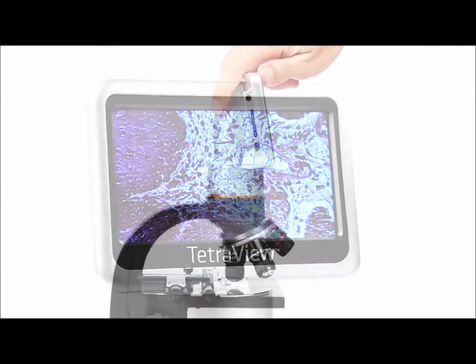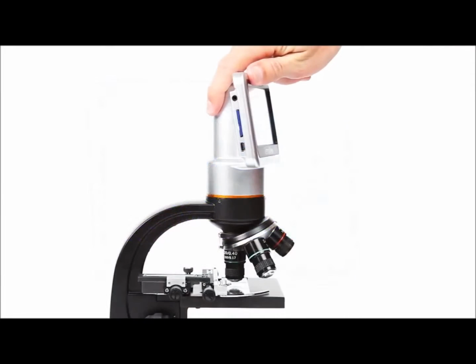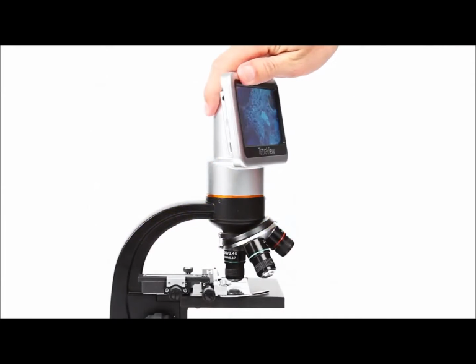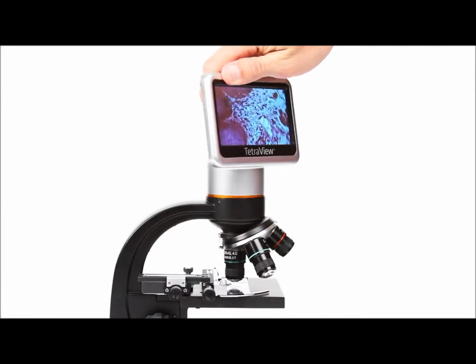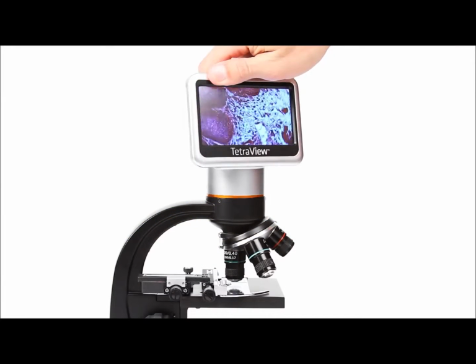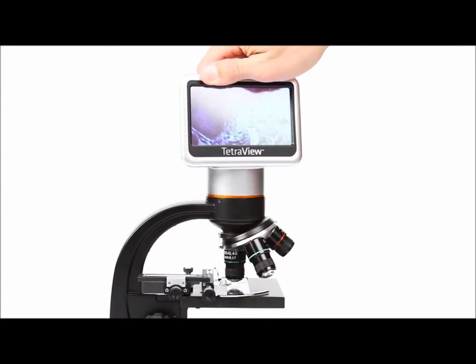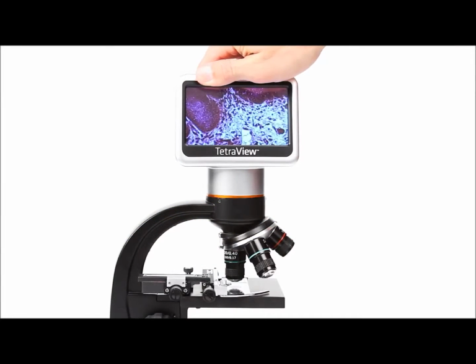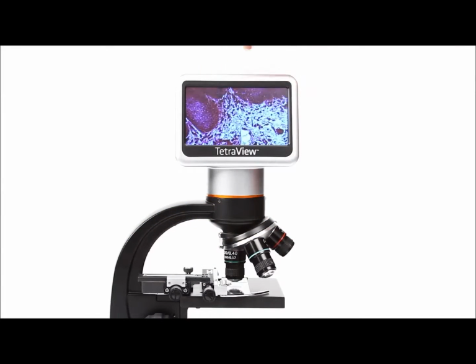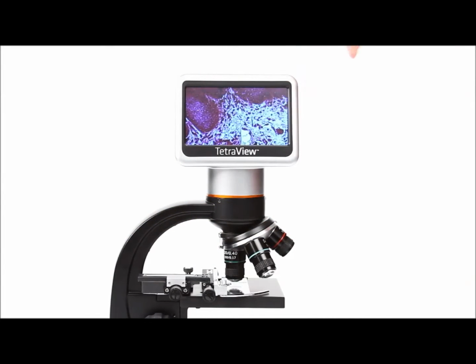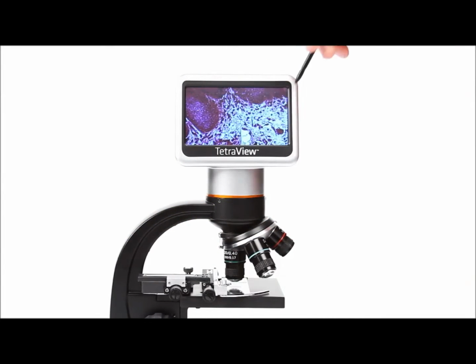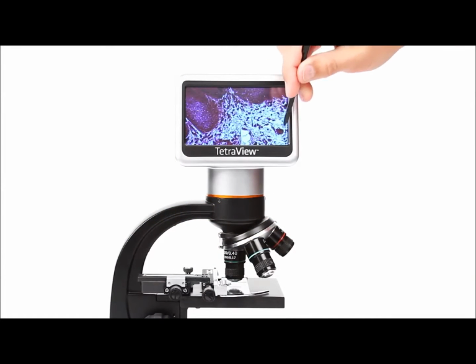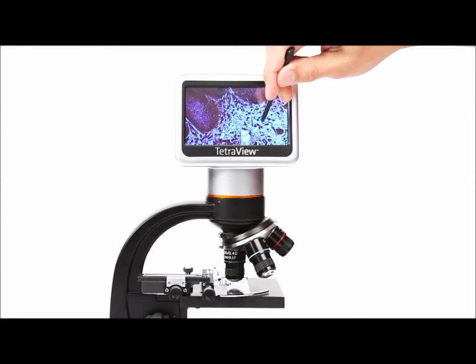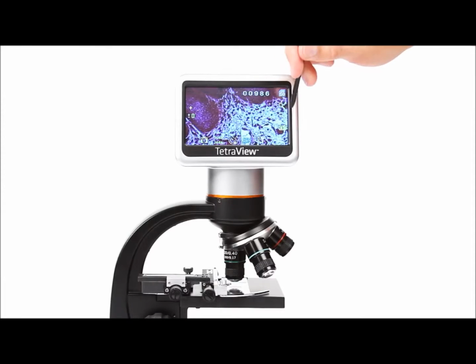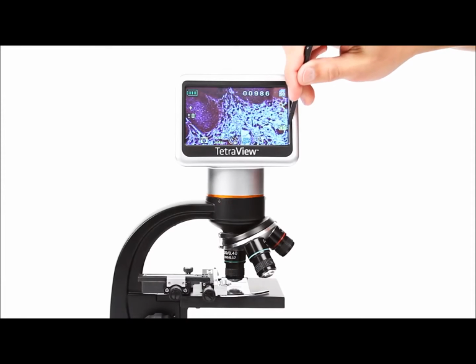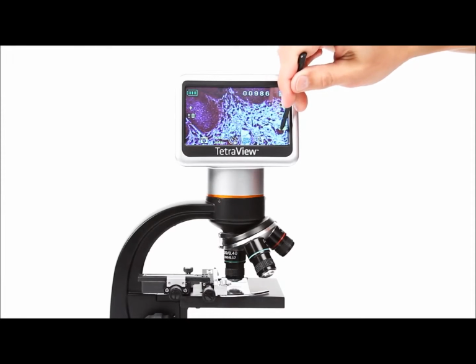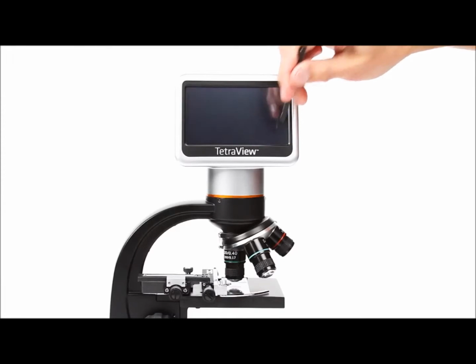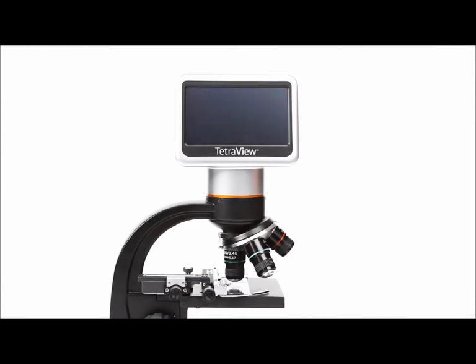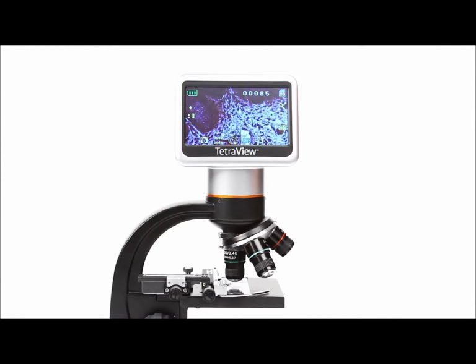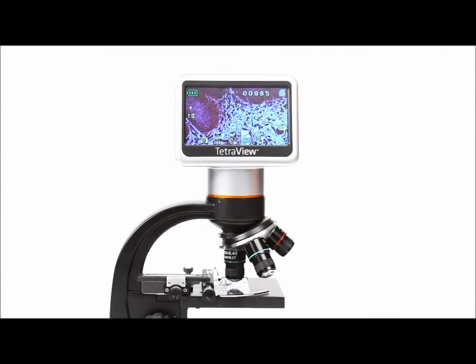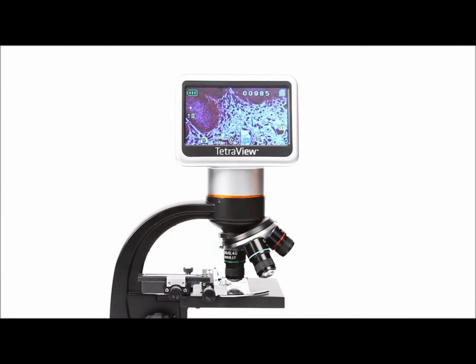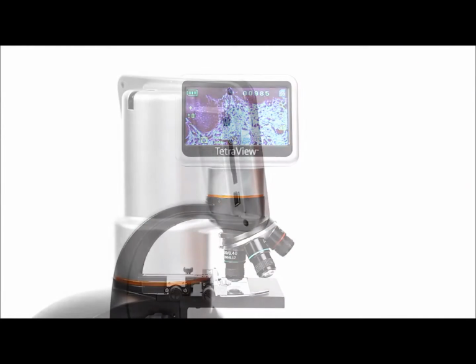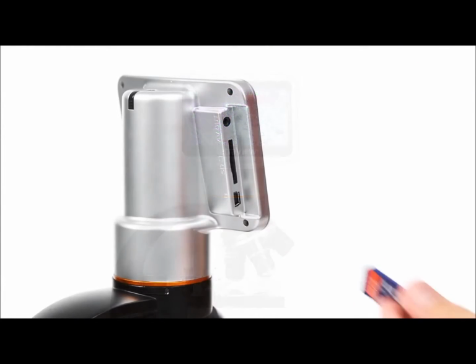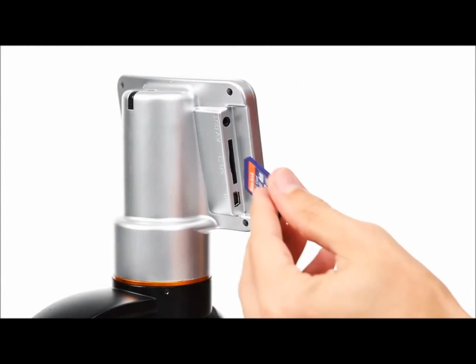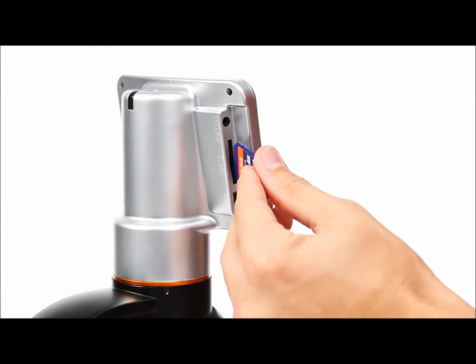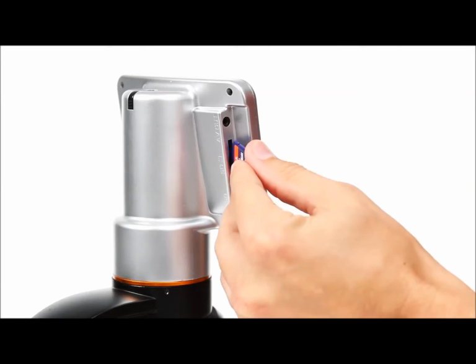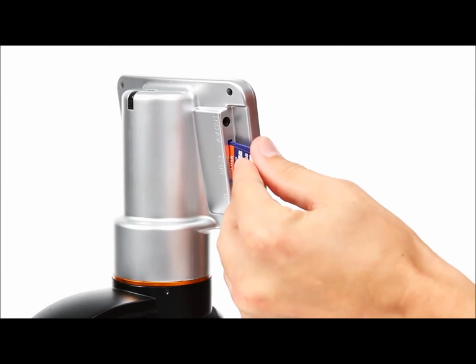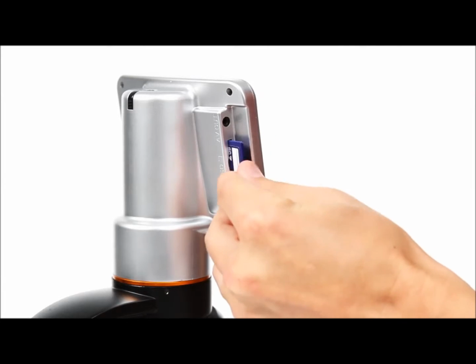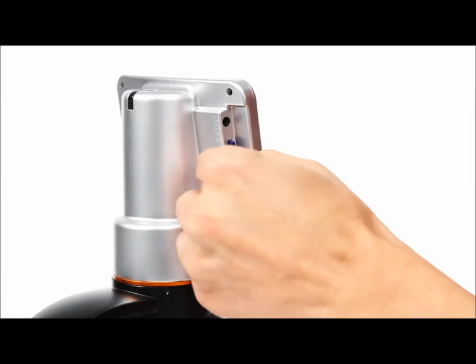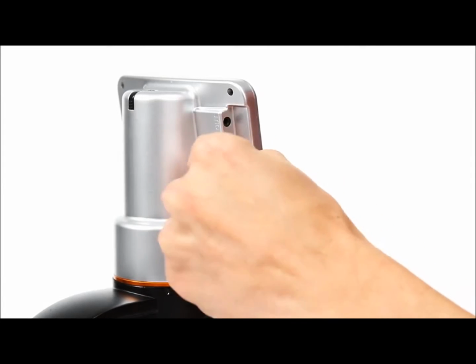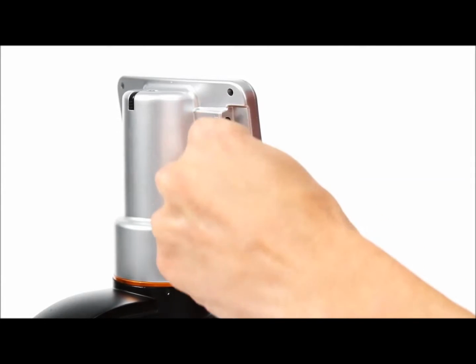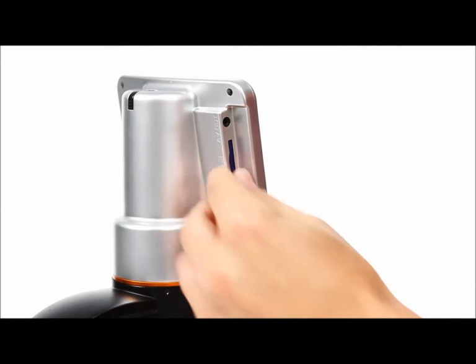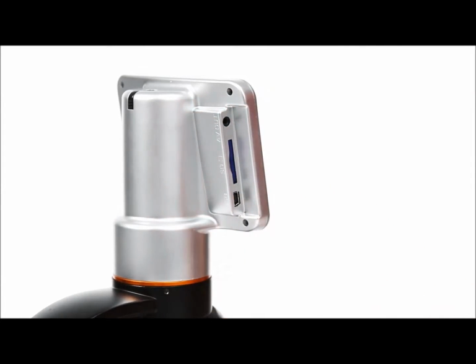The 4.3-inch touchscreen rotates 180 degrees to share the view with others. Capture images and video with the built-in 5-megapixel sensor and save them to the included 2GB SD memory card.